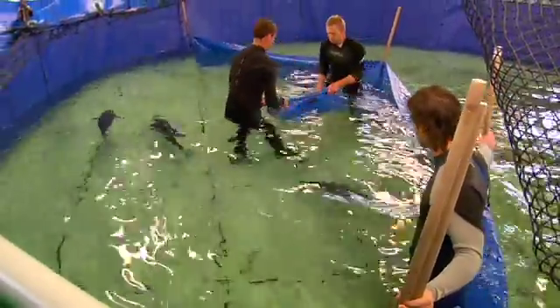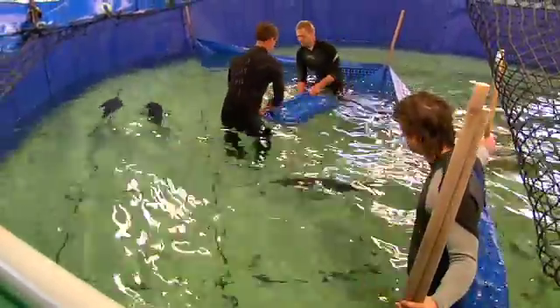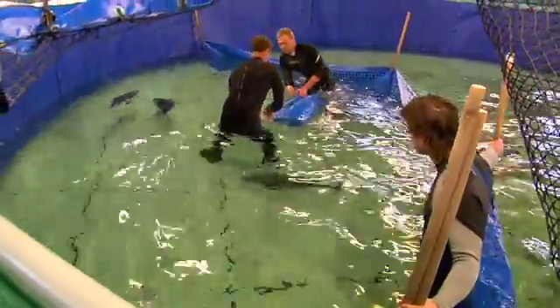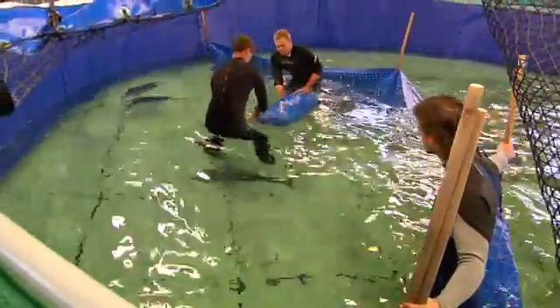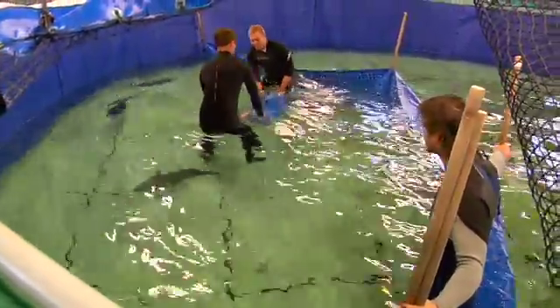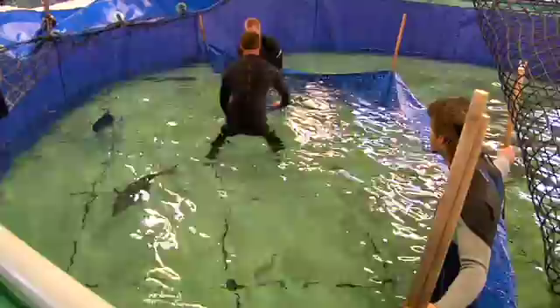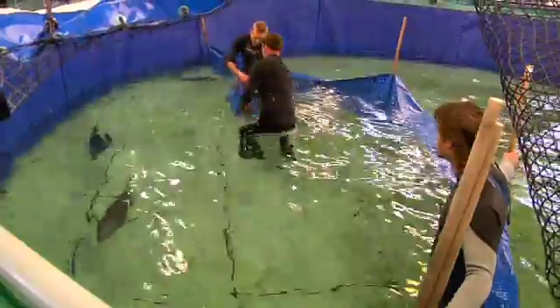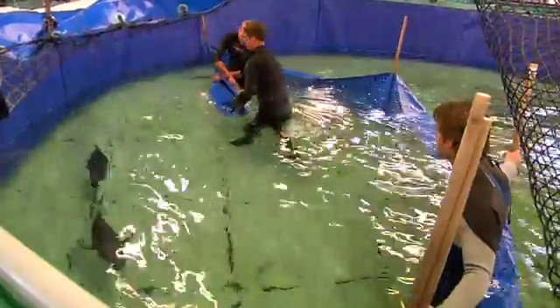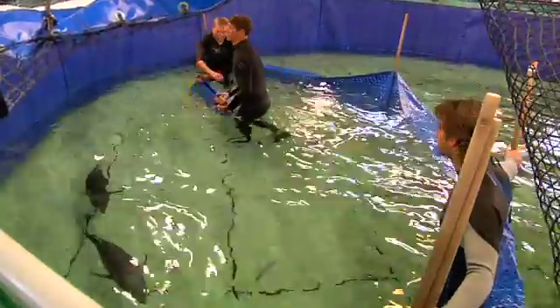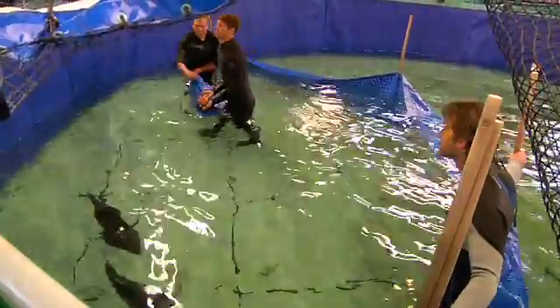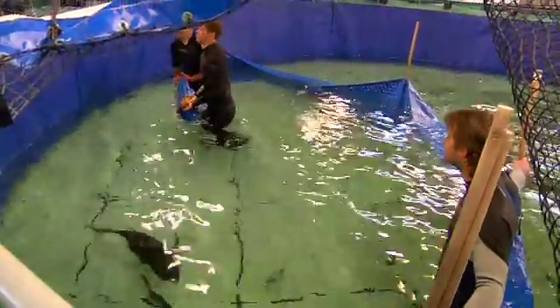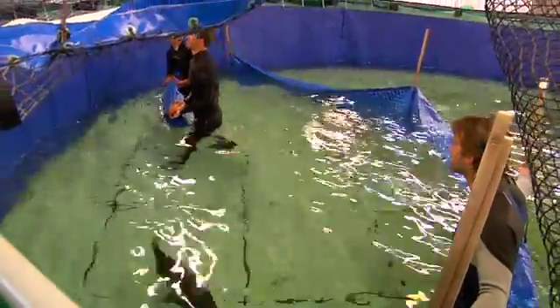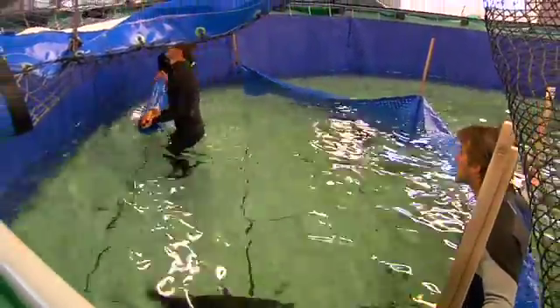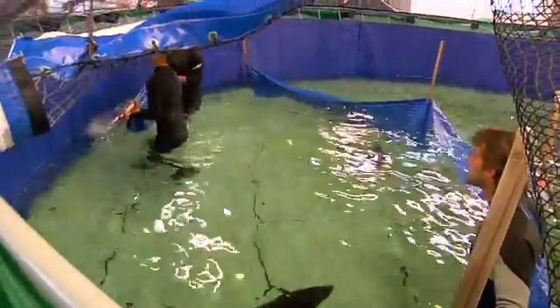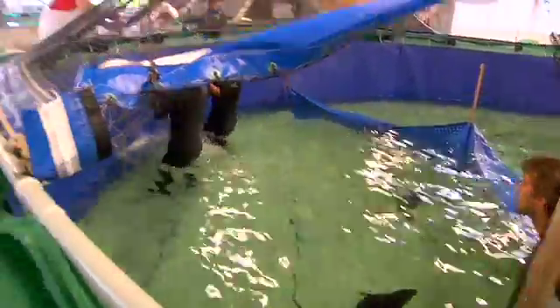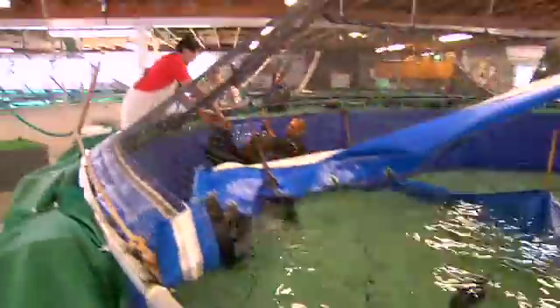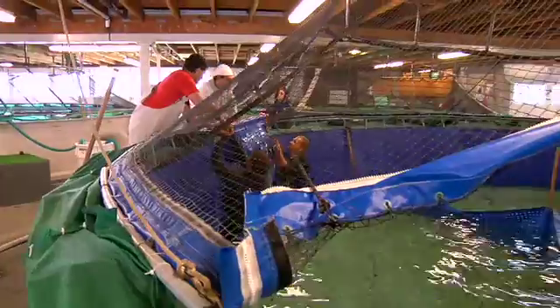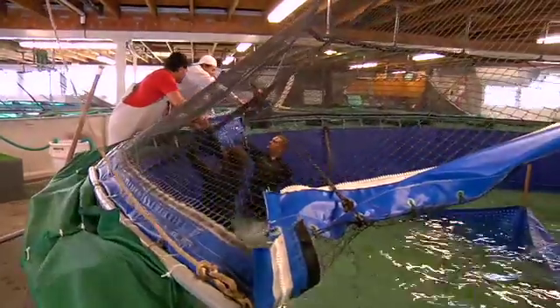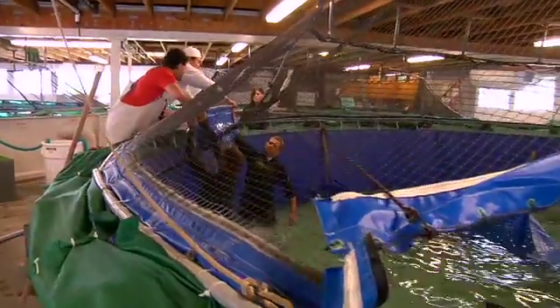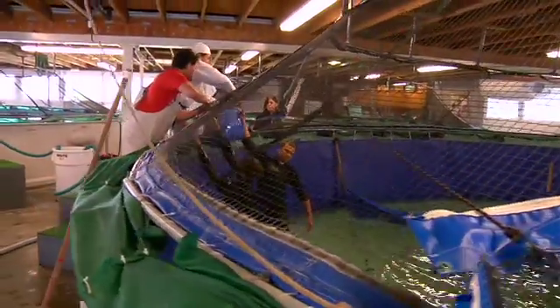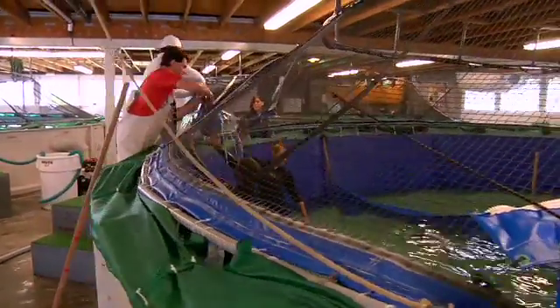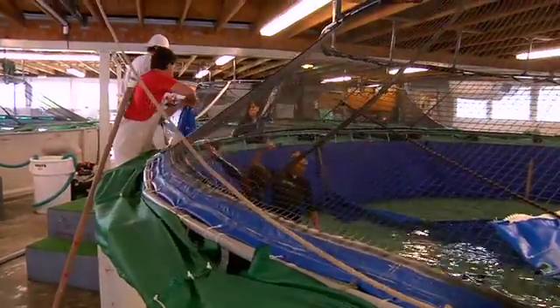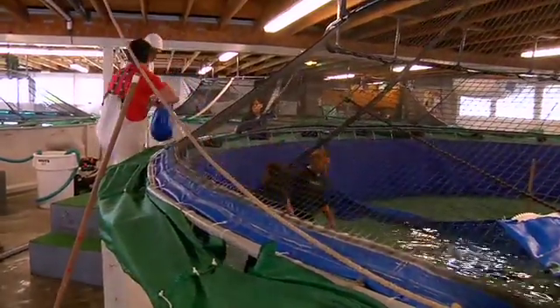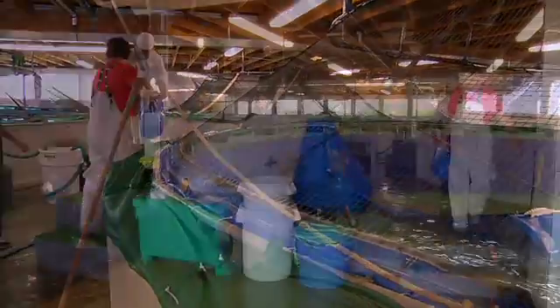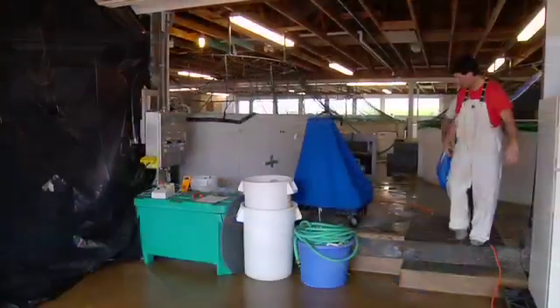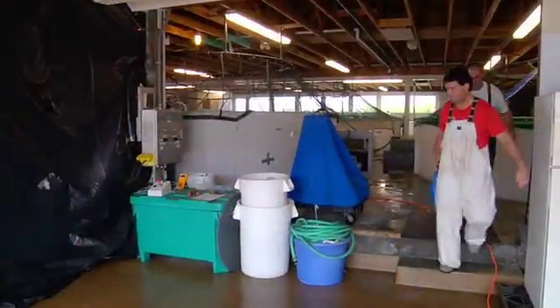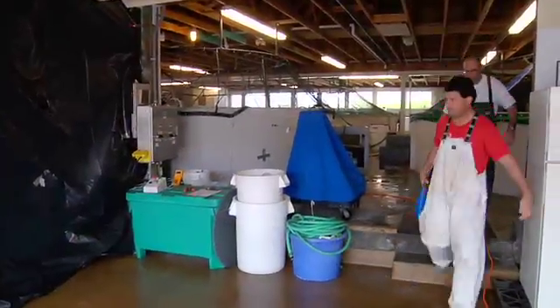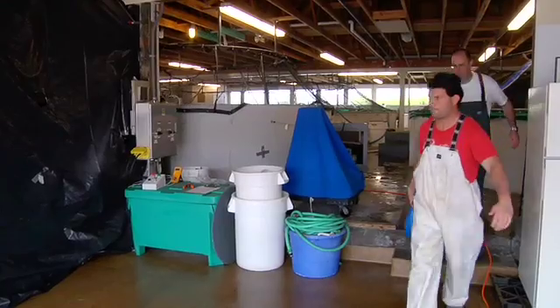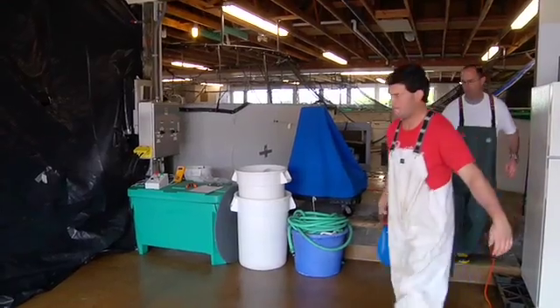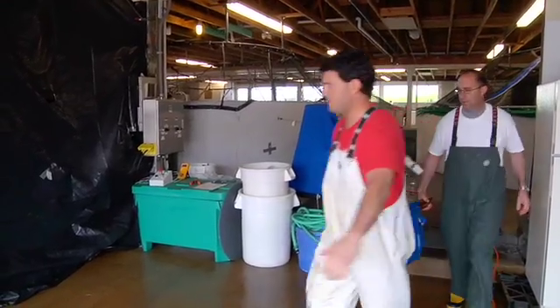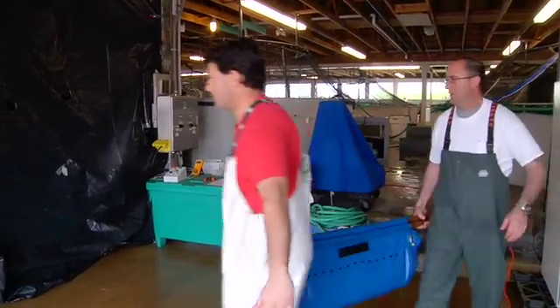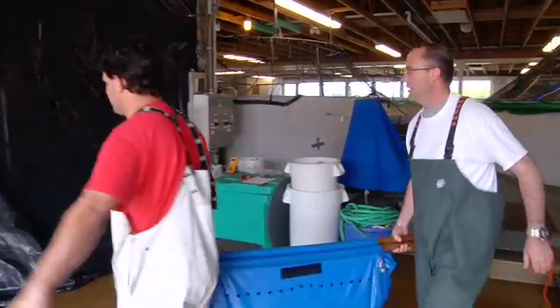We transfer it into a sling which is filled with water. That sling is then transferred to two people standing above the tank, and those two people carry the sling over to the flume and introduce the fish into the flume tank.